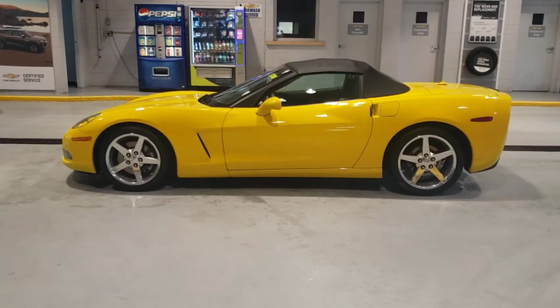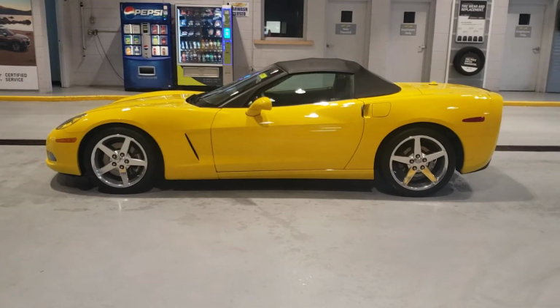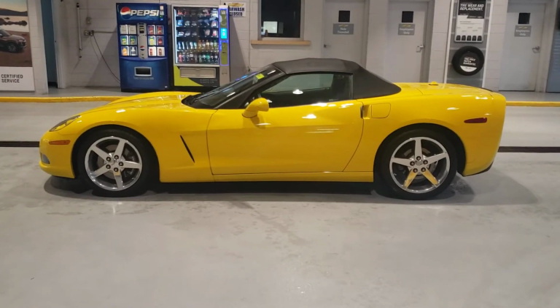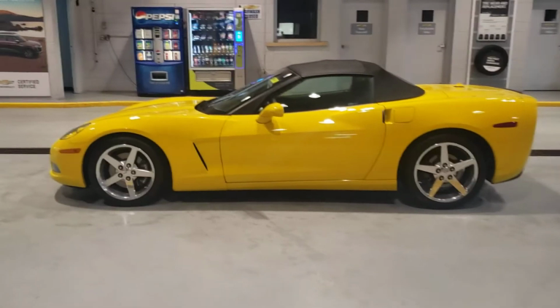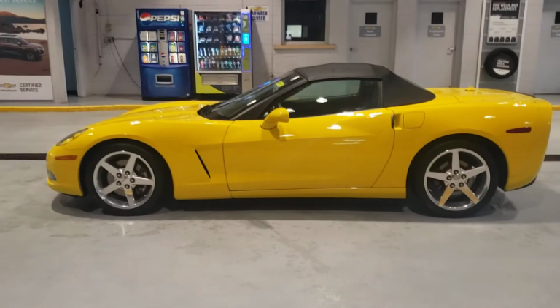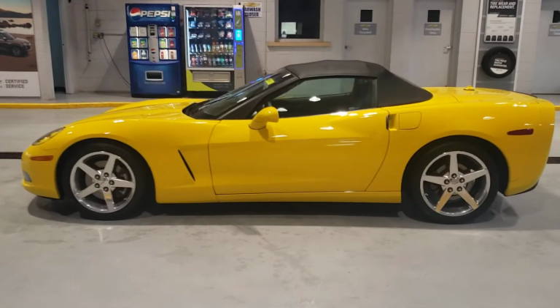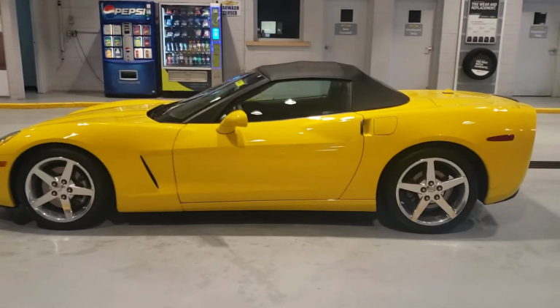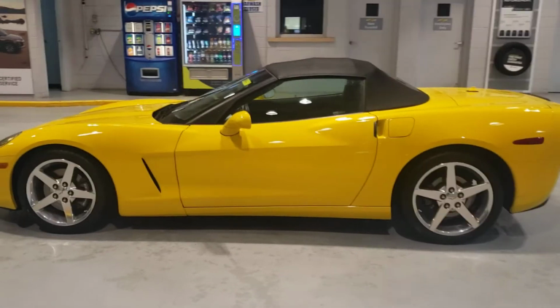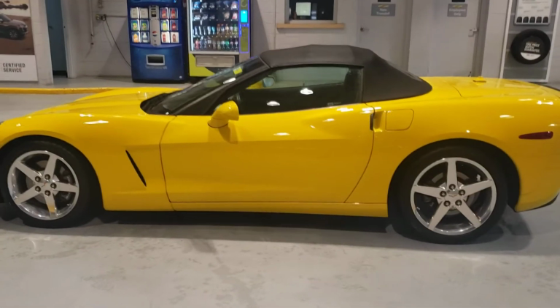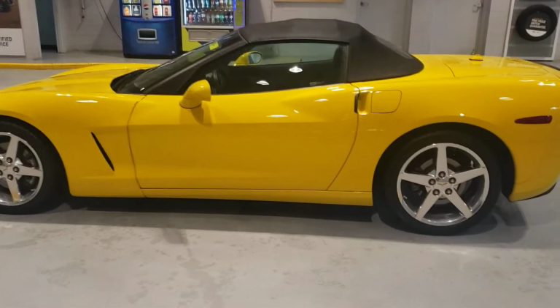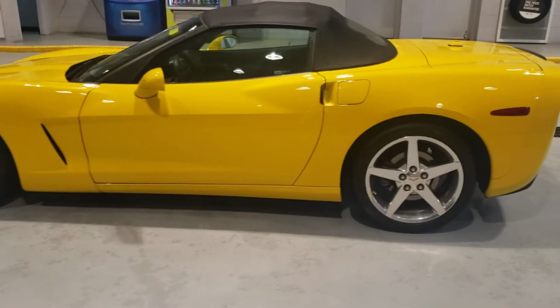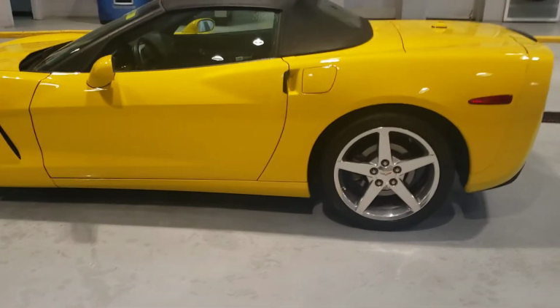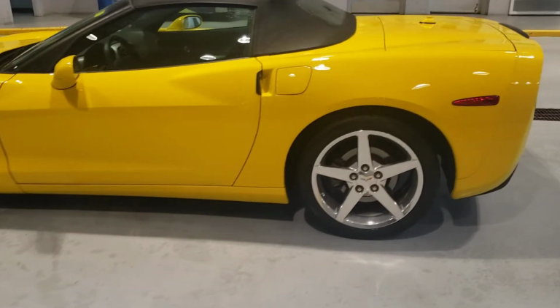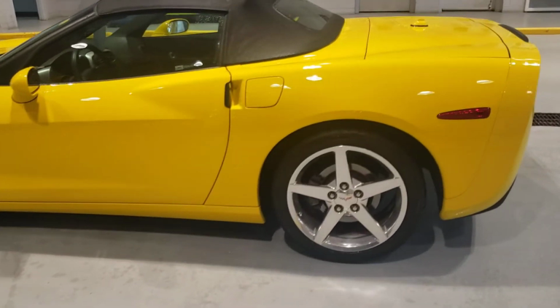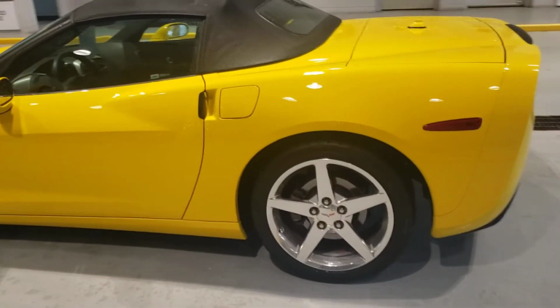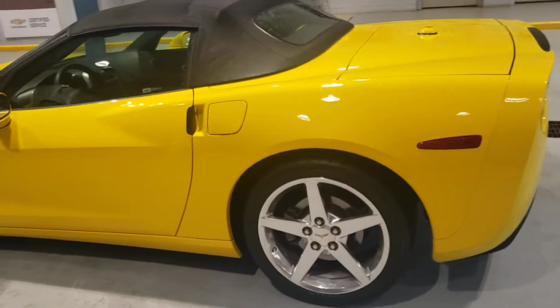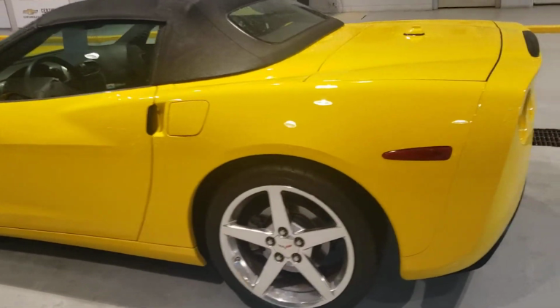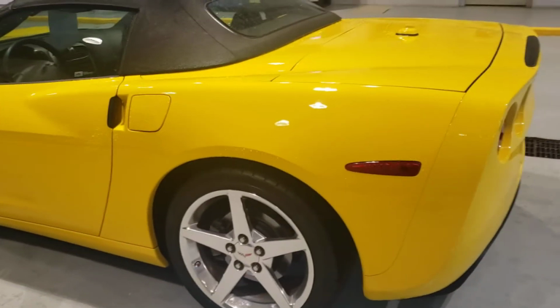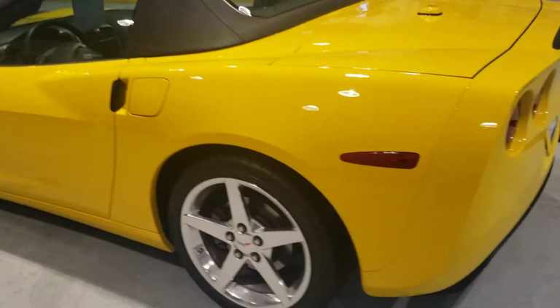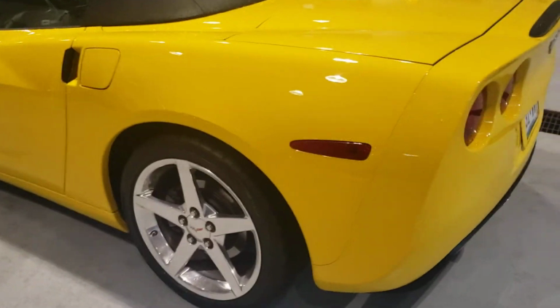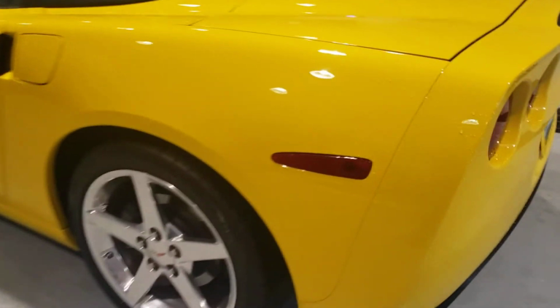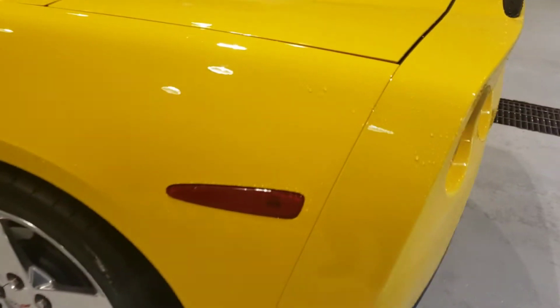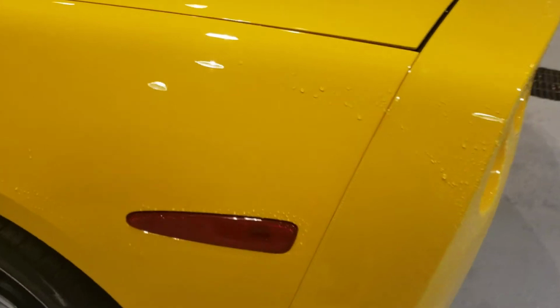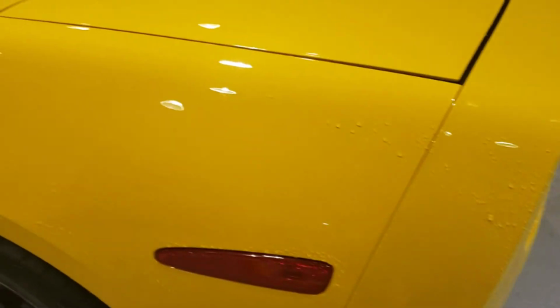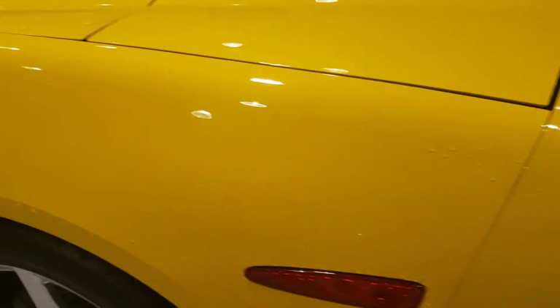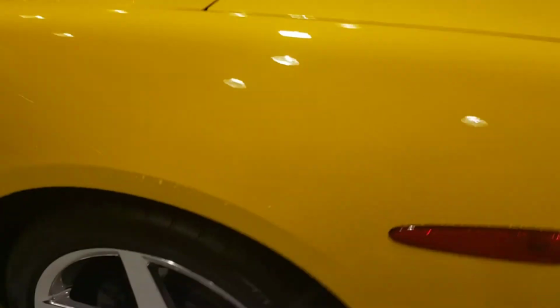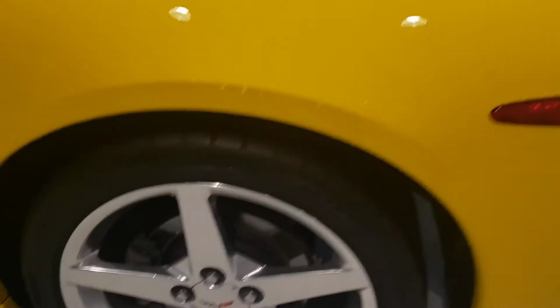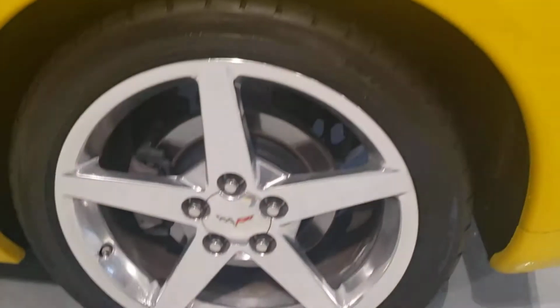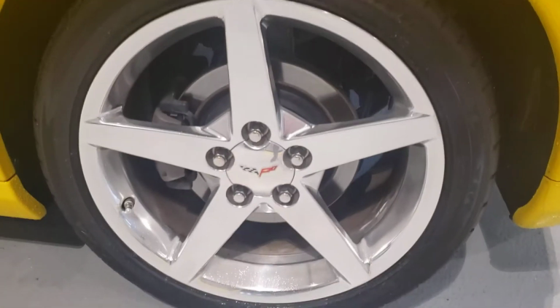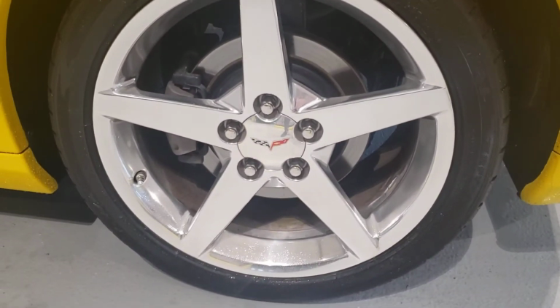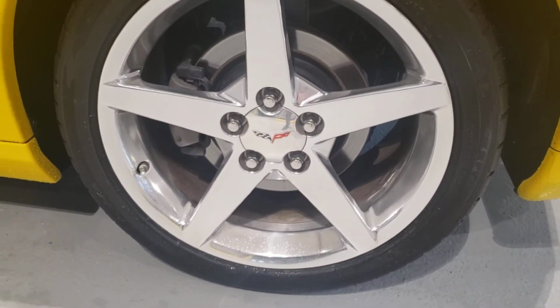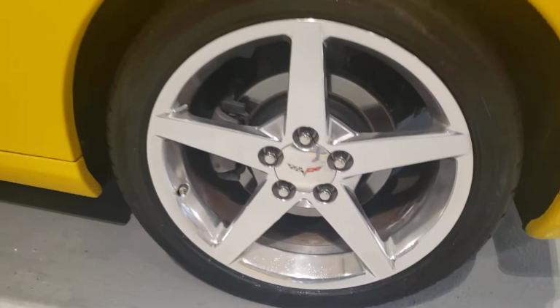I figured I'd make a little walk-around video for you. Car is super nice. I pulled it inside. You'll notice some water on the side of it — it was raining outside, but I brushed off a bunch of the water for you.